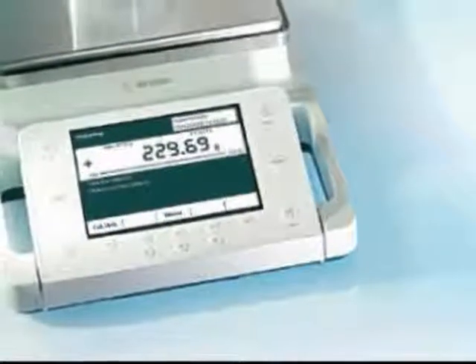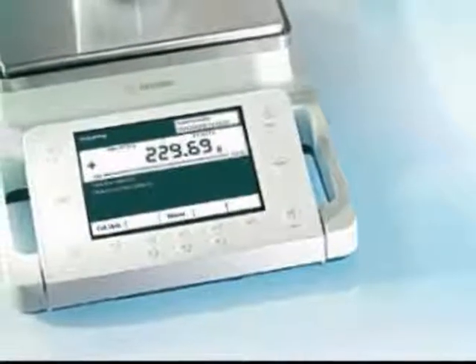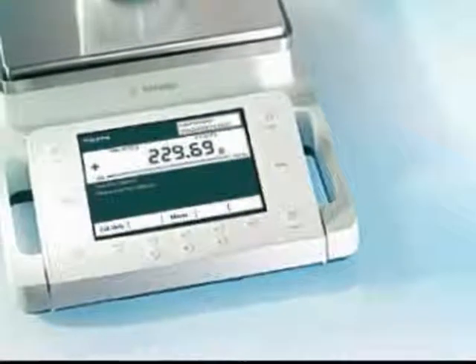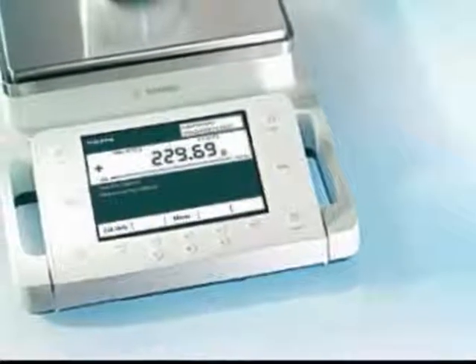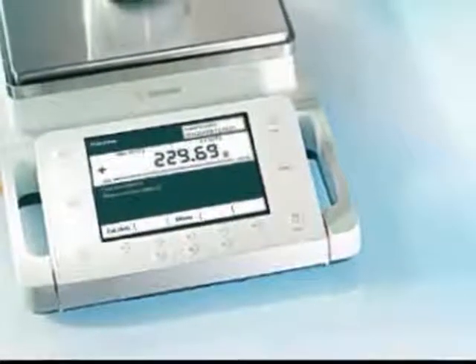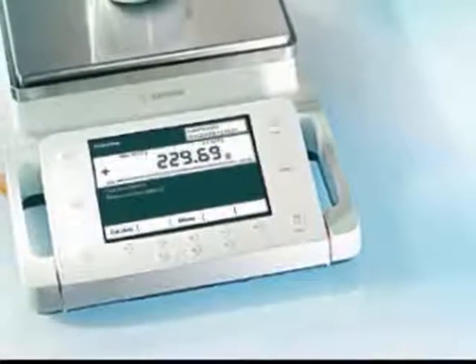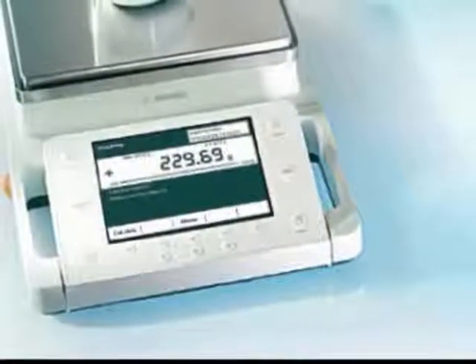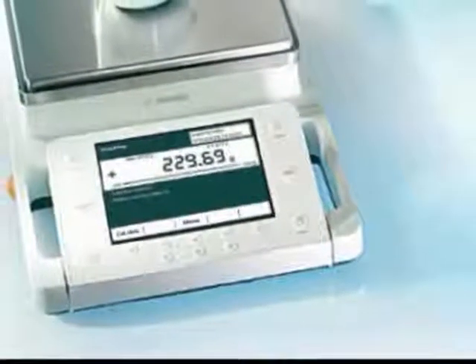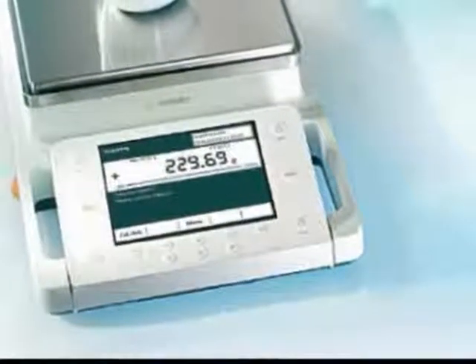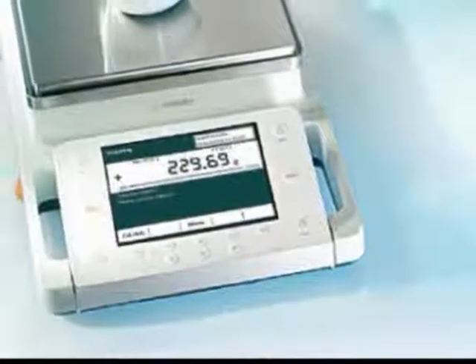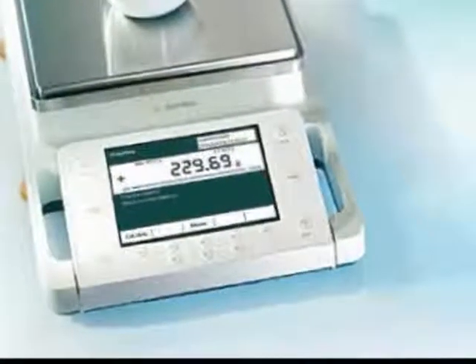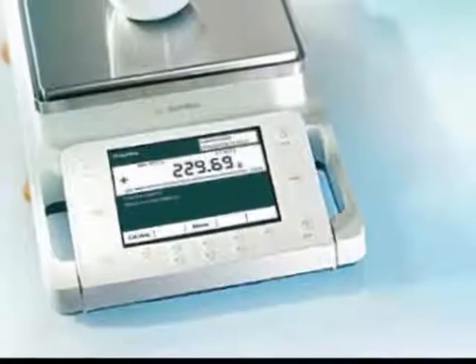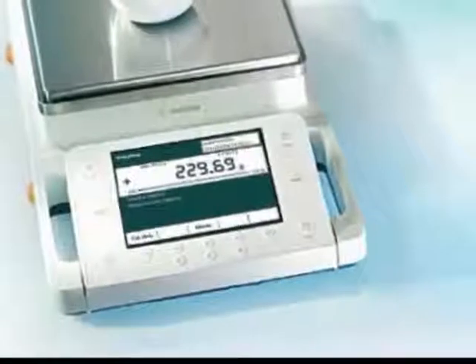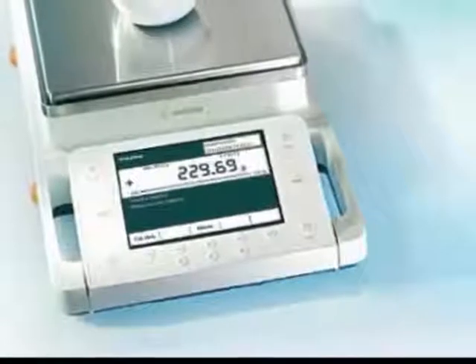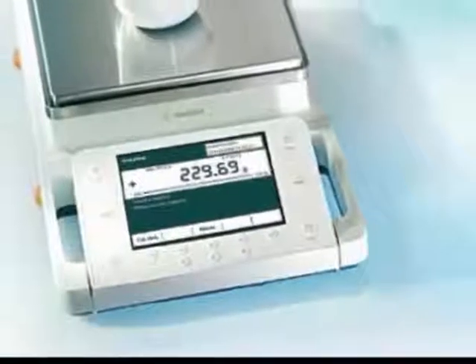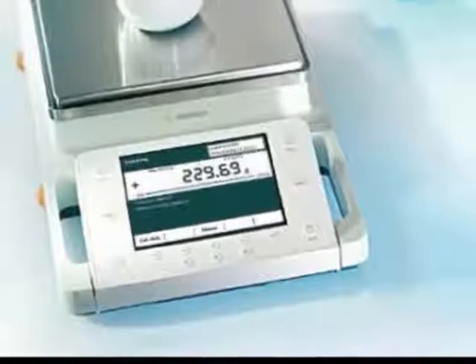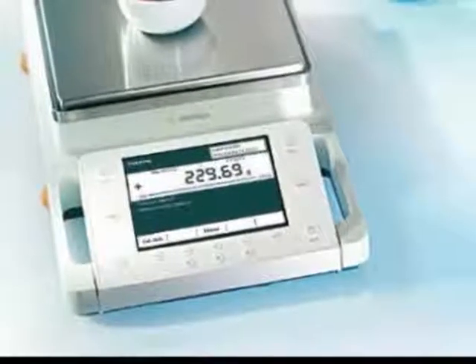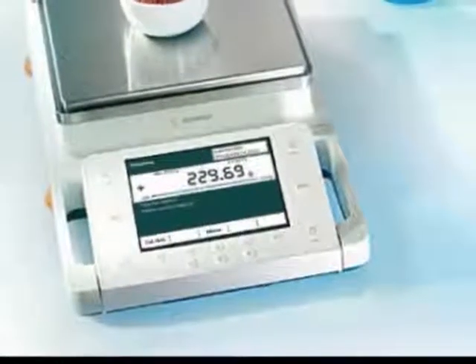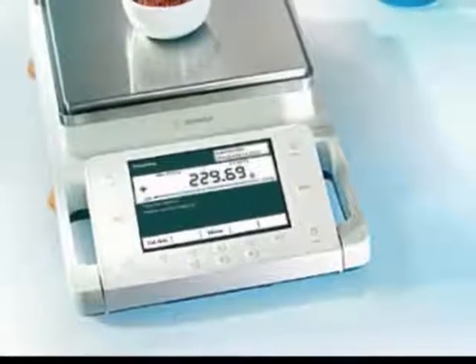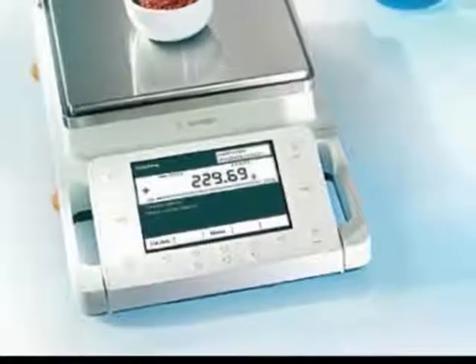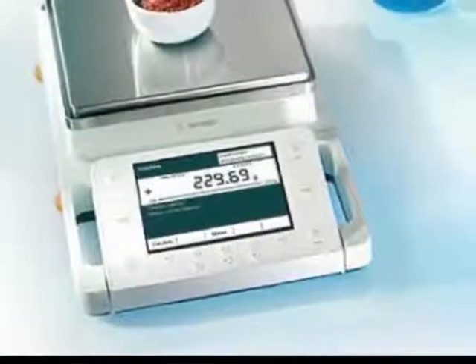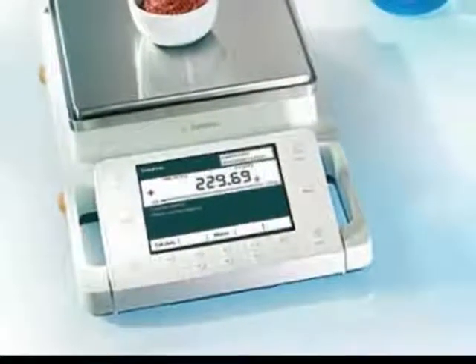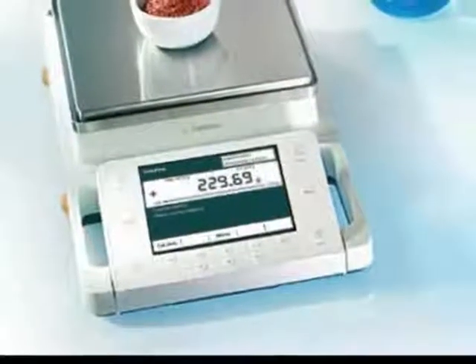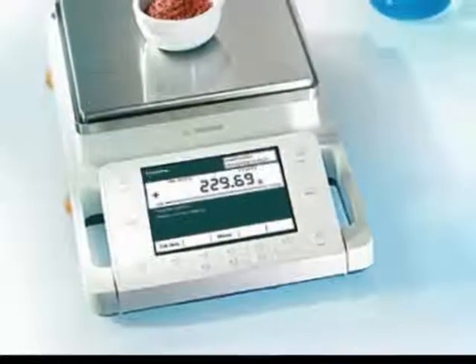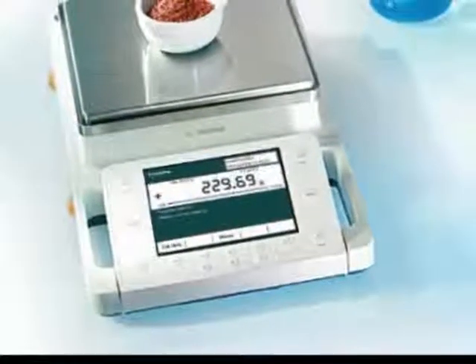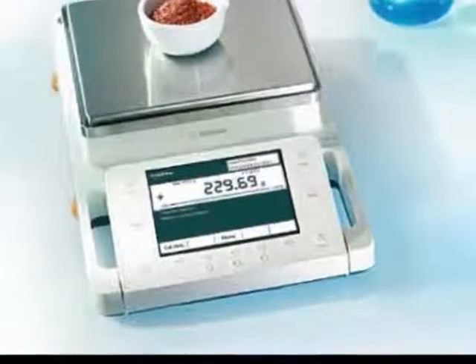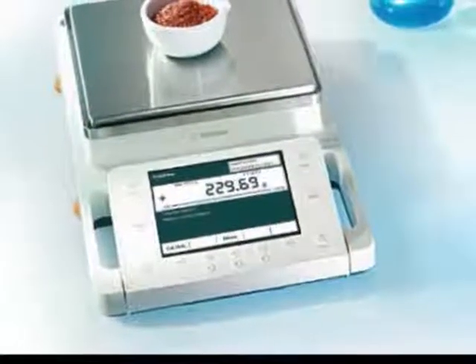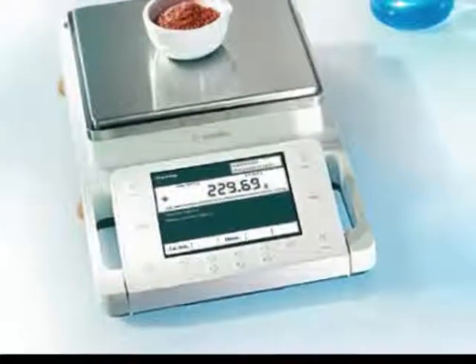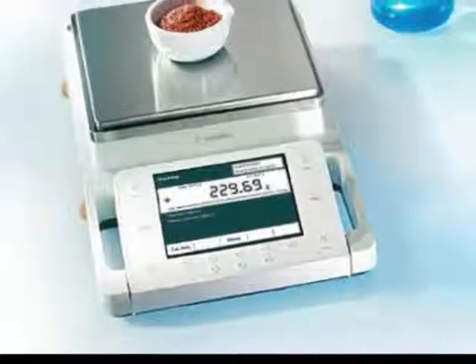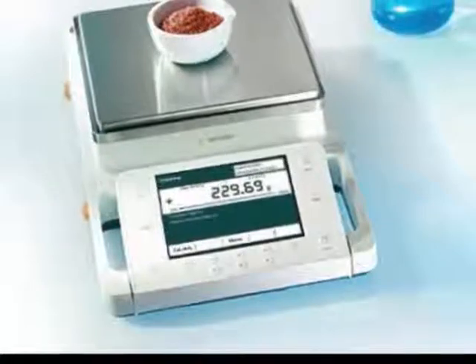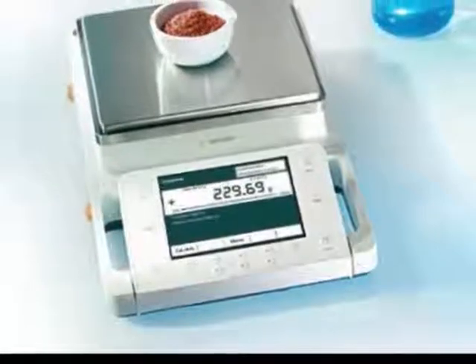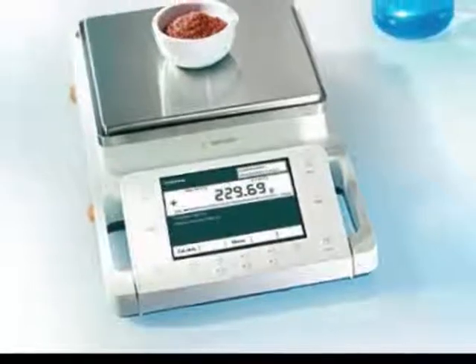QBIS offers the ideal draft shield chamber for all analytical balance models and can be quickly and conveniently cleaned for spotless results.